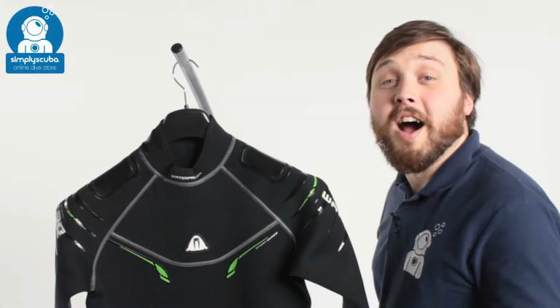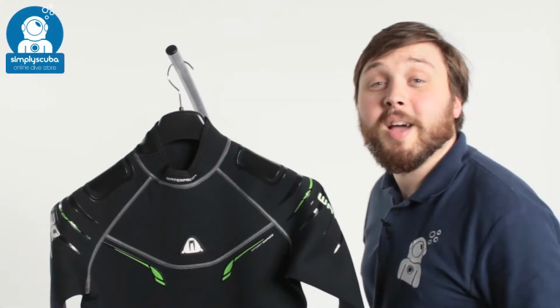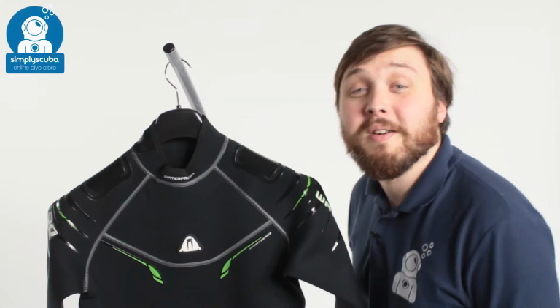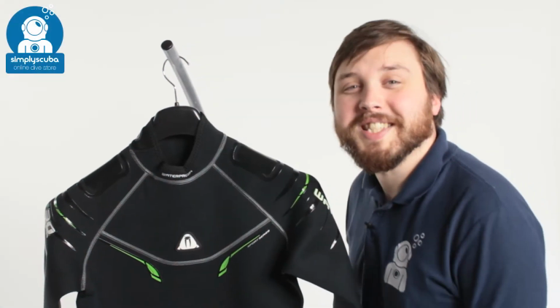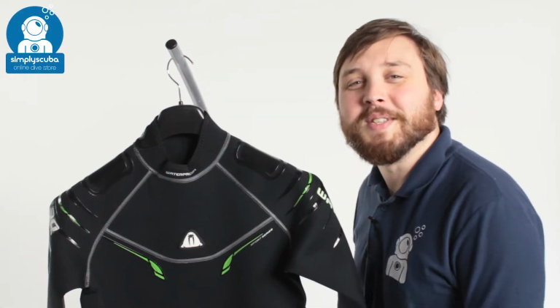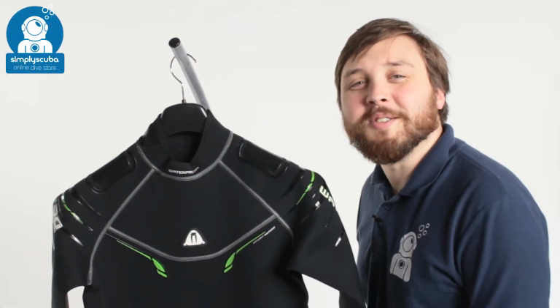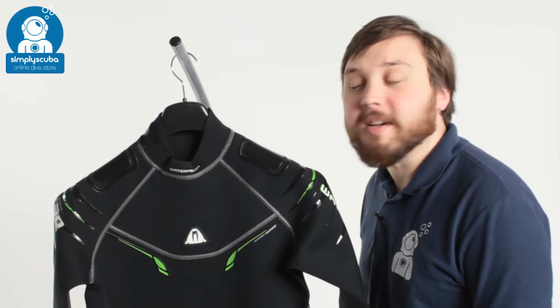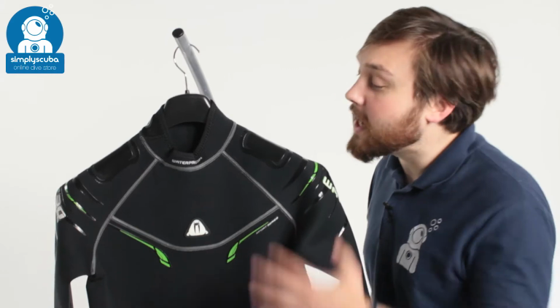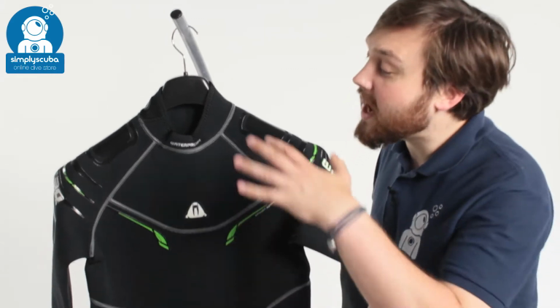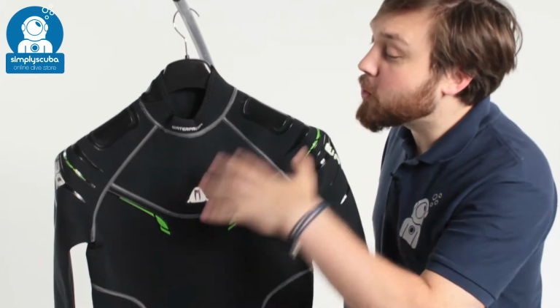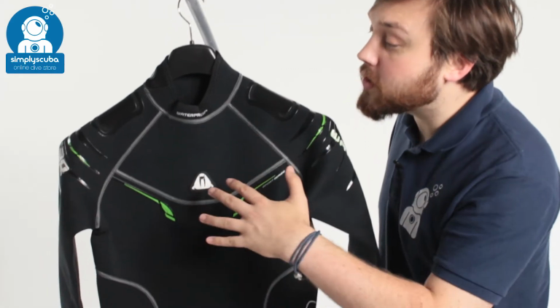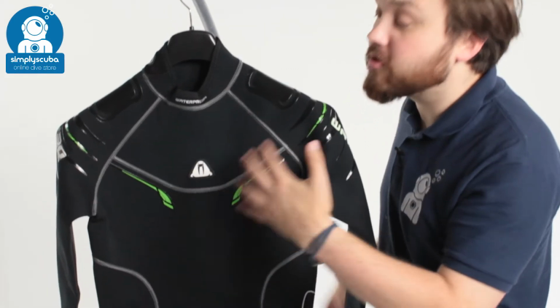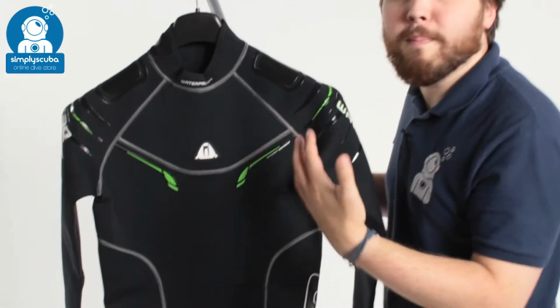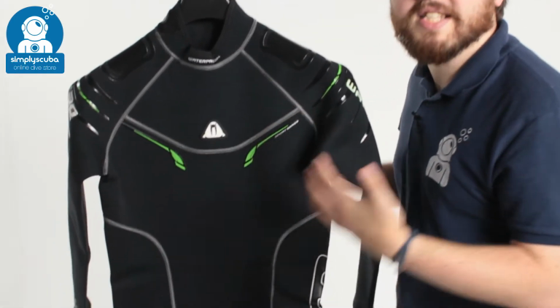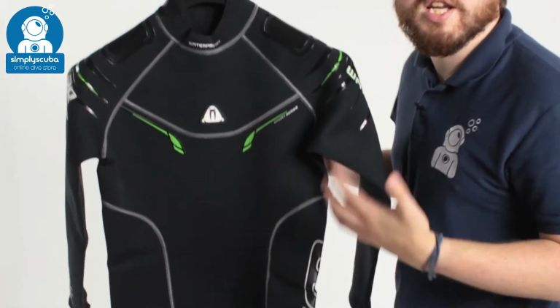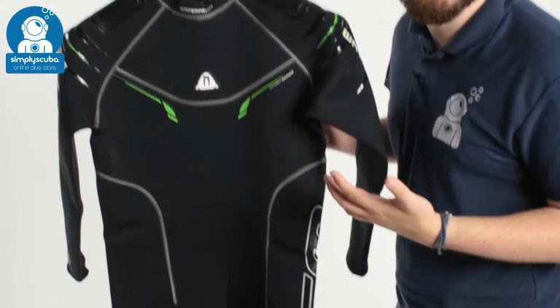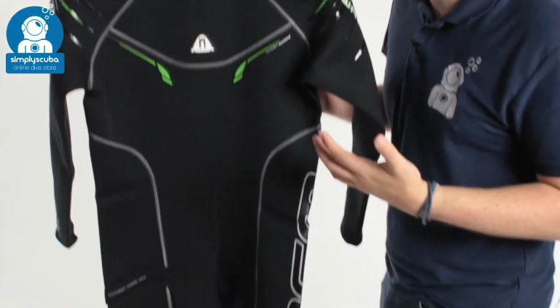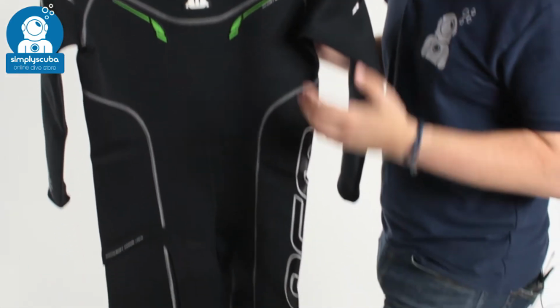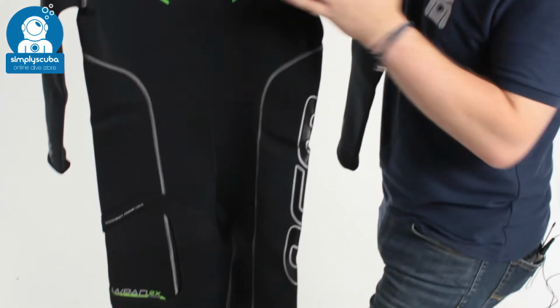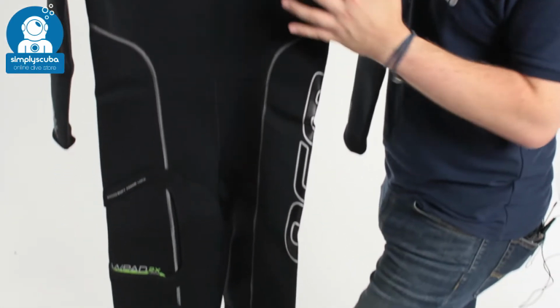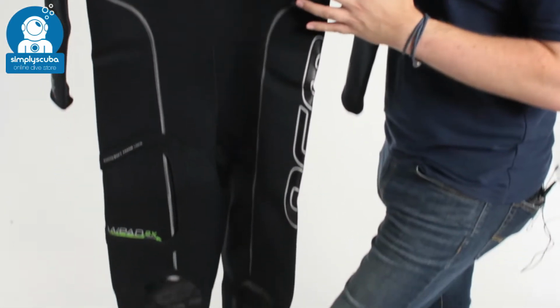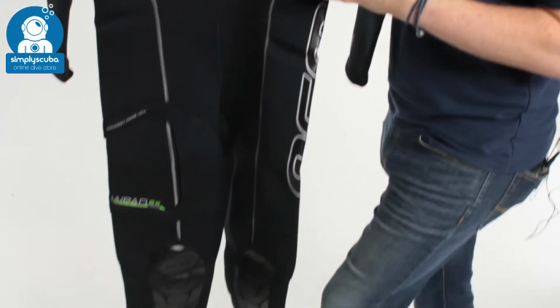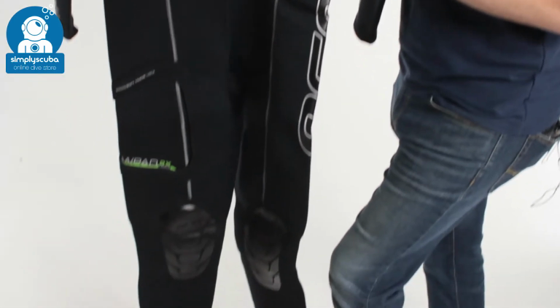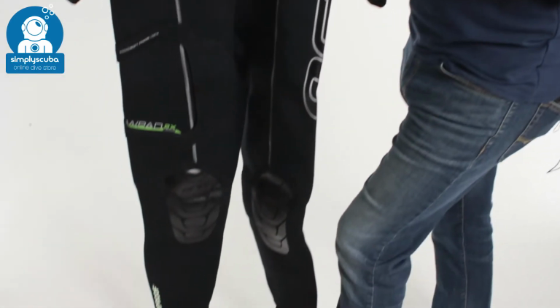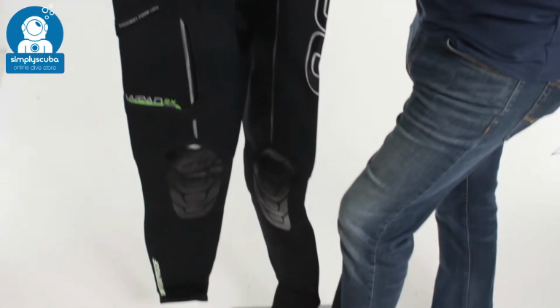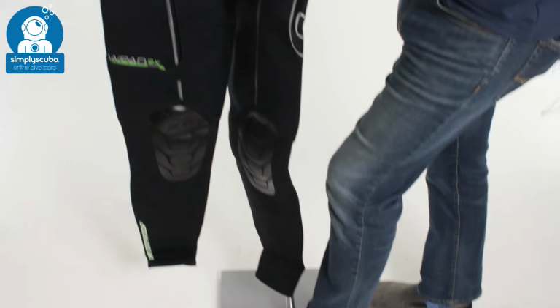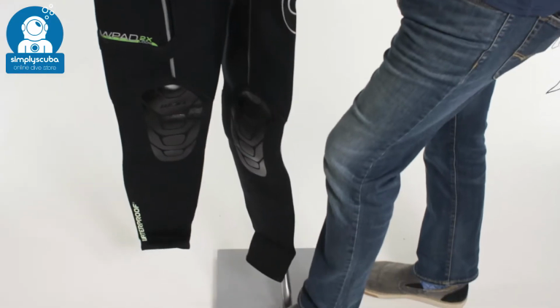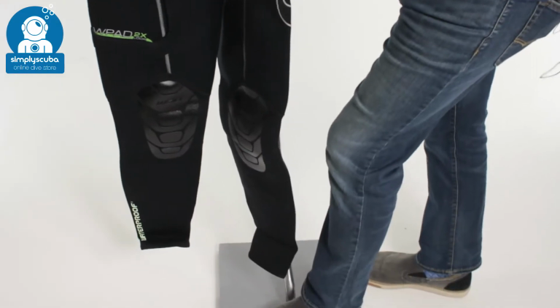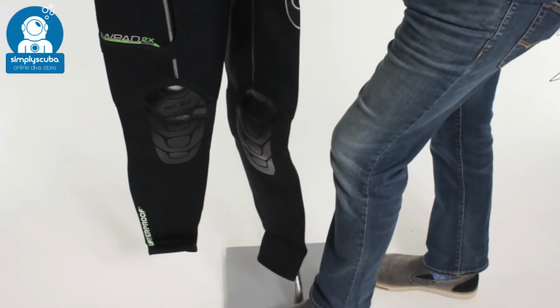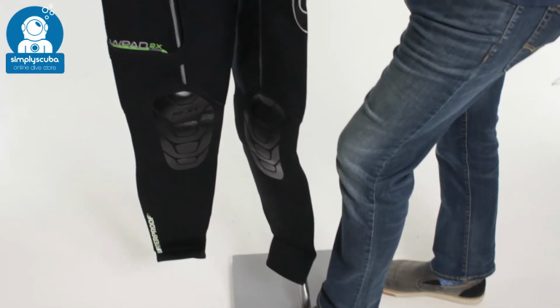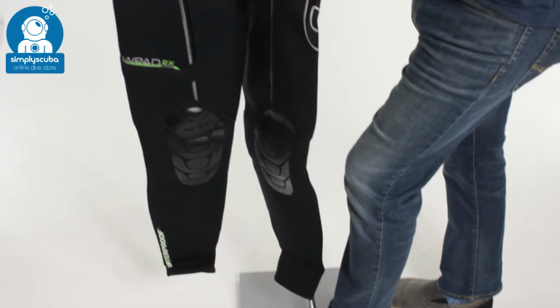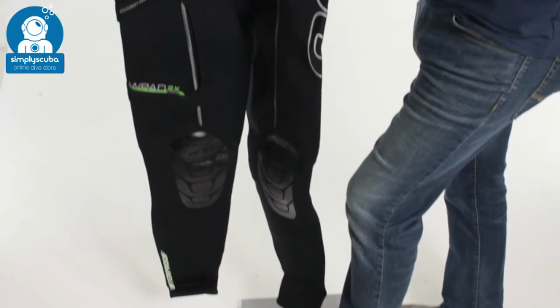Hi, welcome to Simply Scuba. Here we have the waterproof men's W30 full-length wetsuit. This is a two and a half mil wetsuit.